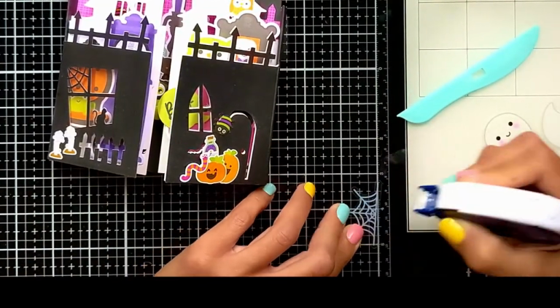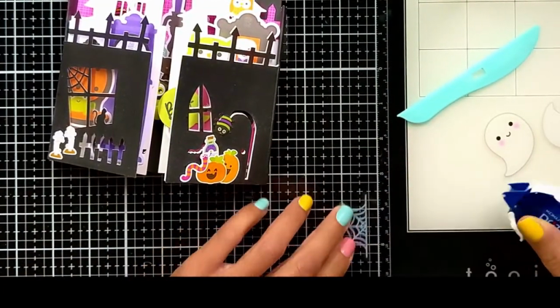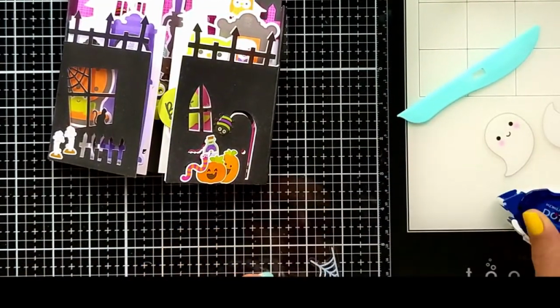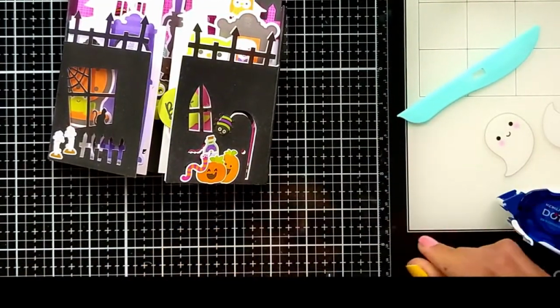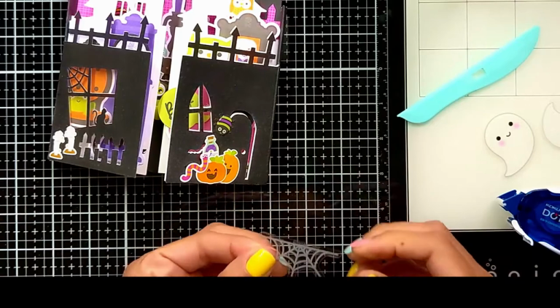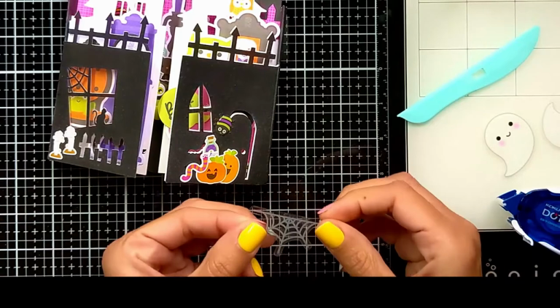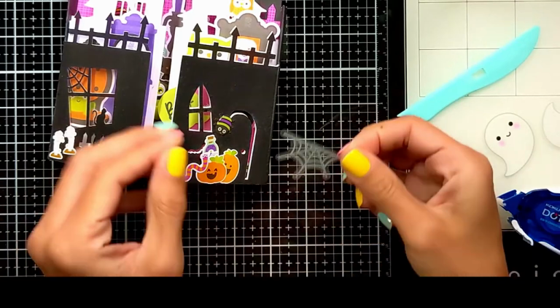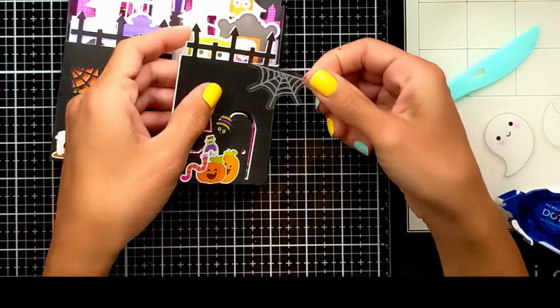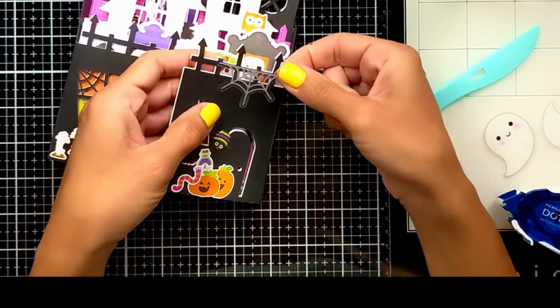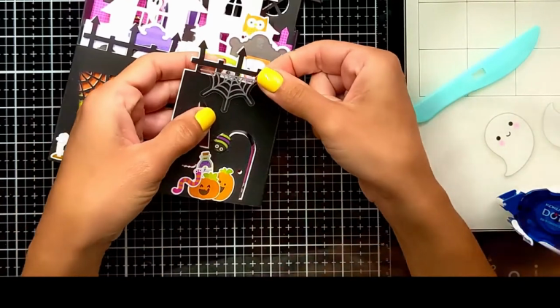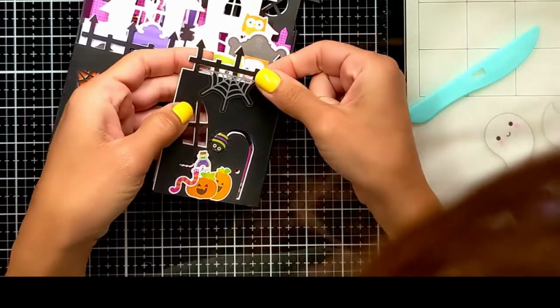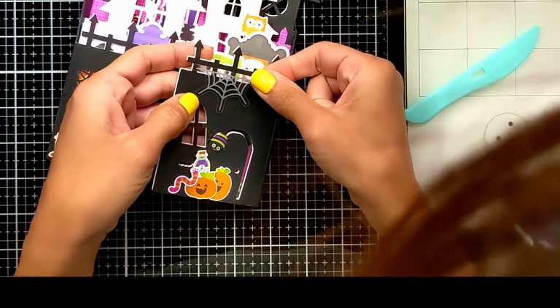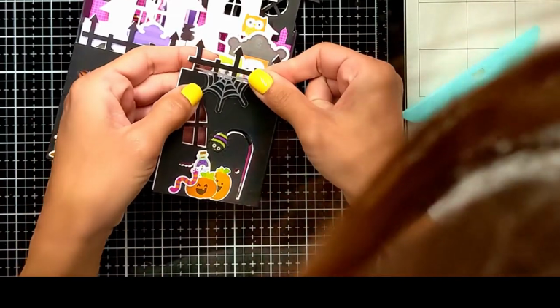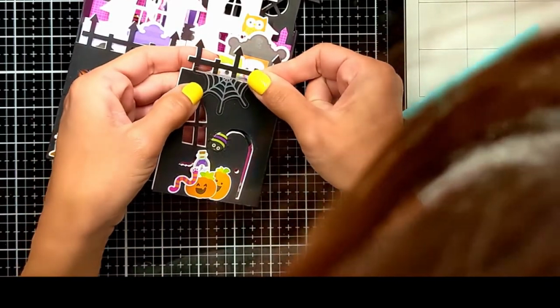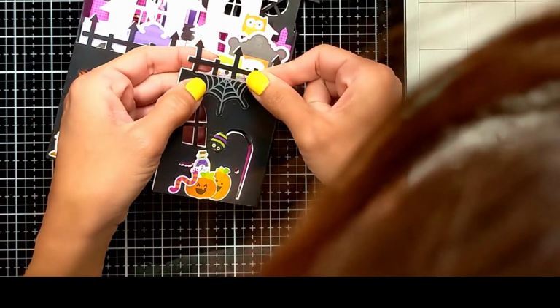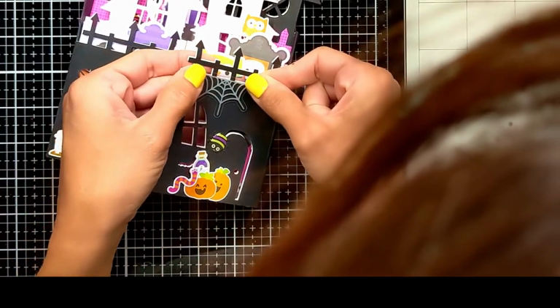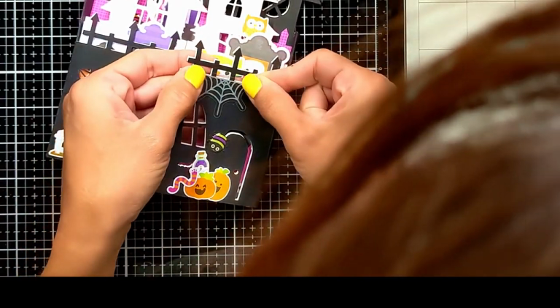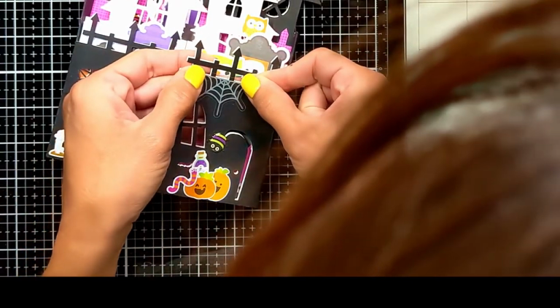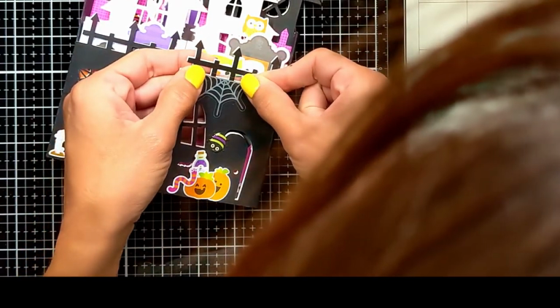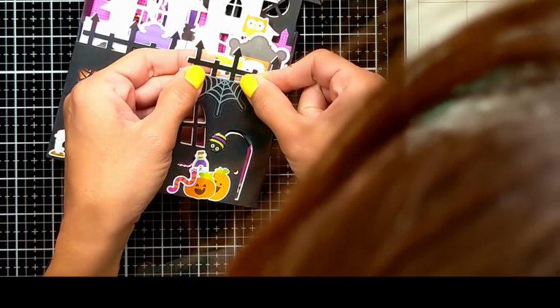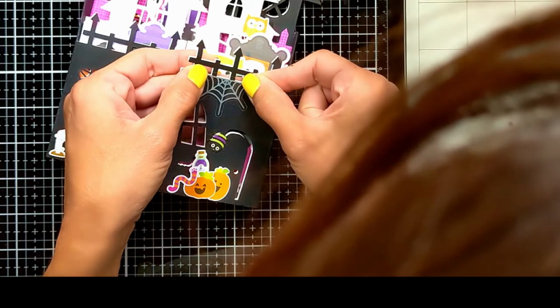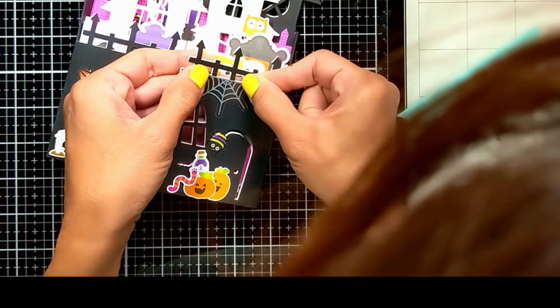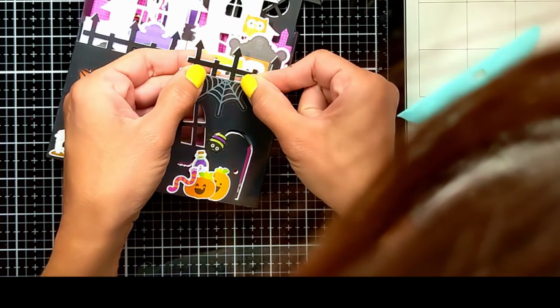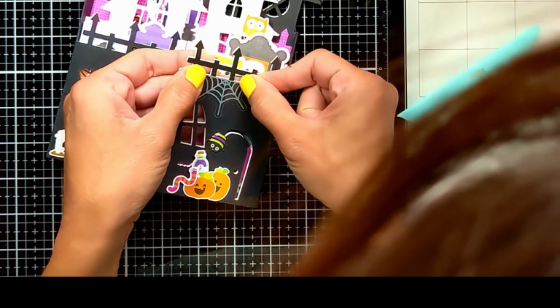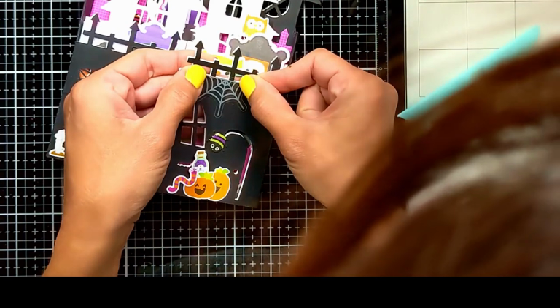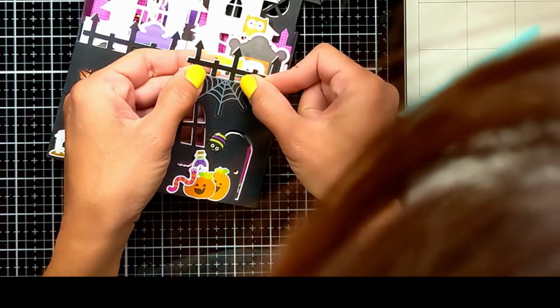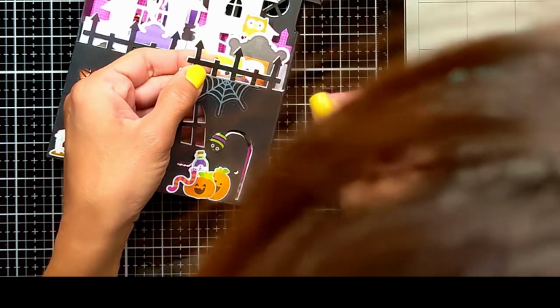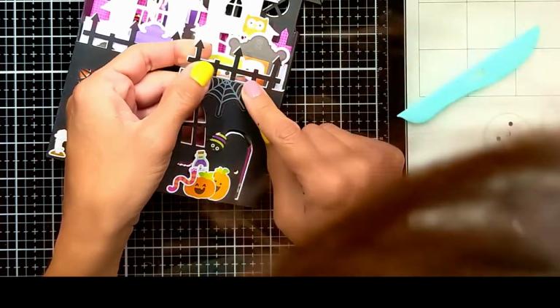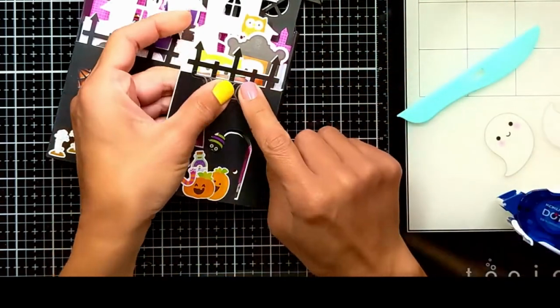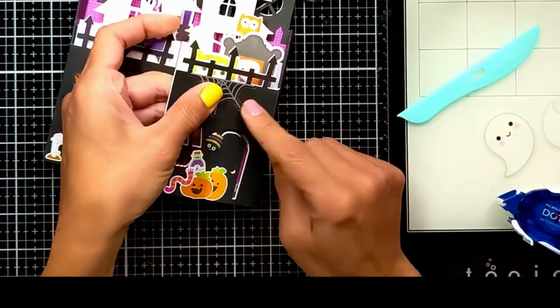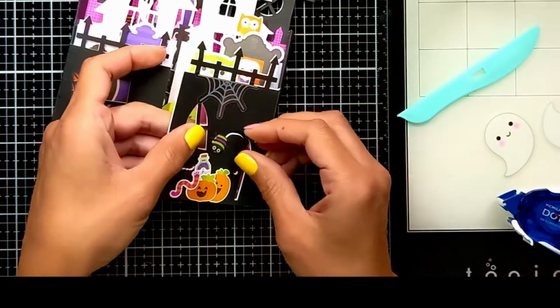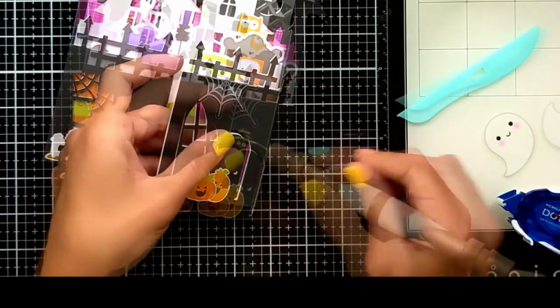Here I'm adding the spider web on acetate to the front of the gate, and then I'm going to bring one of the enamel spiders and attach it as if it's coming down from its web — building a web or something. So cute!